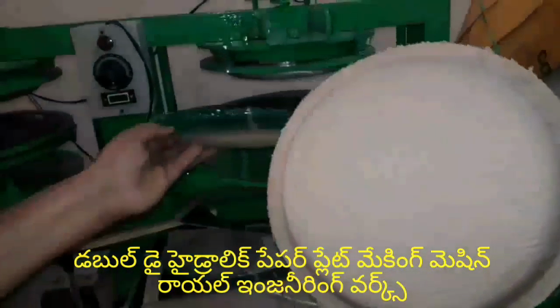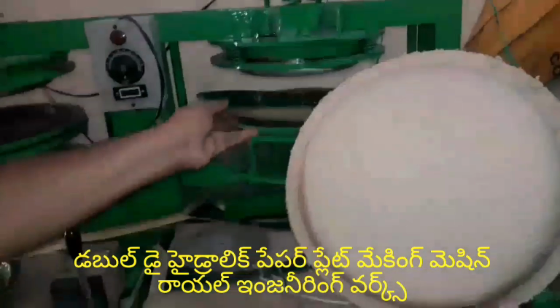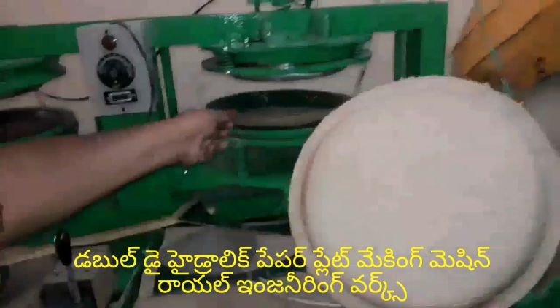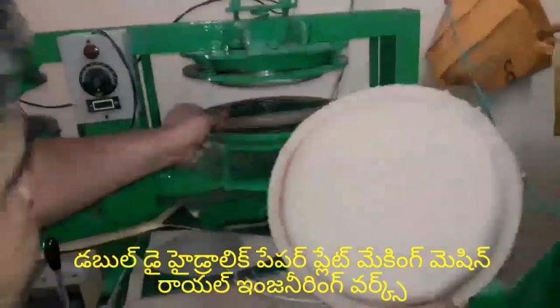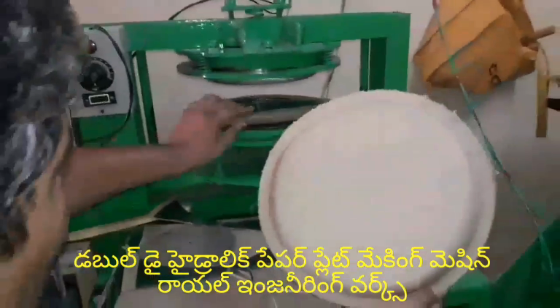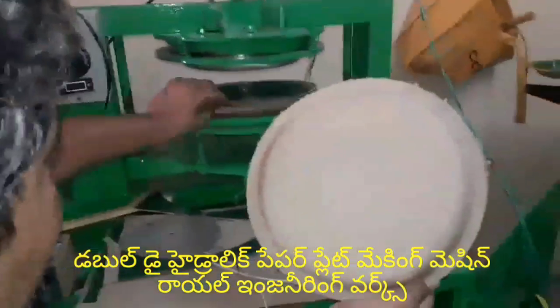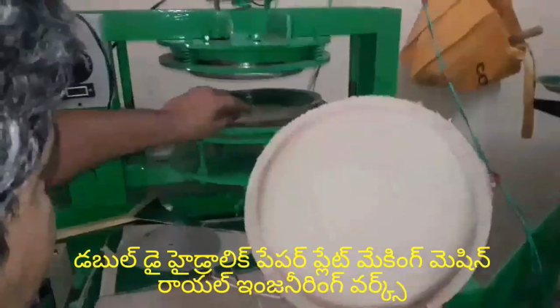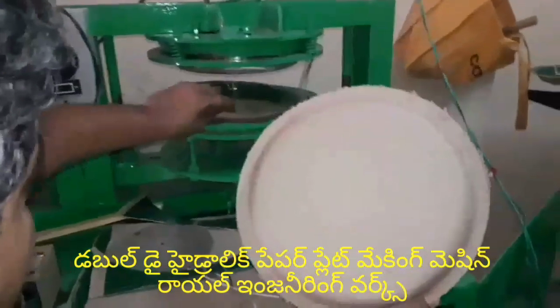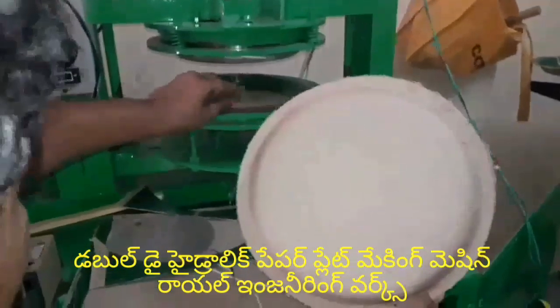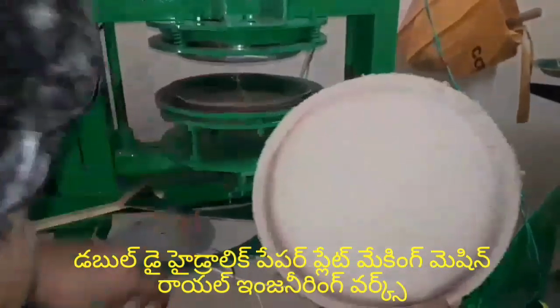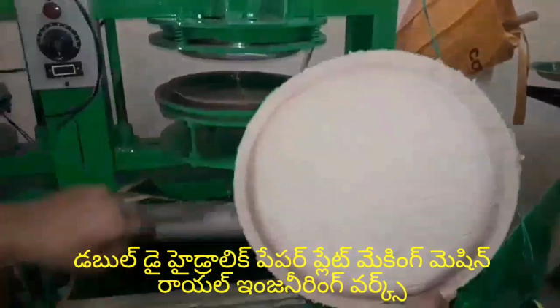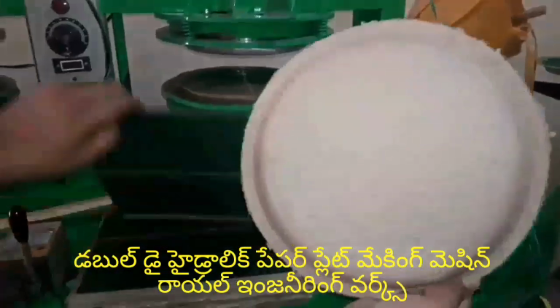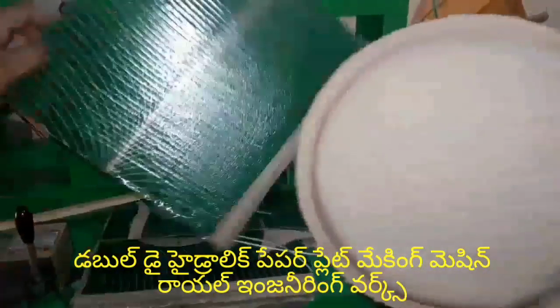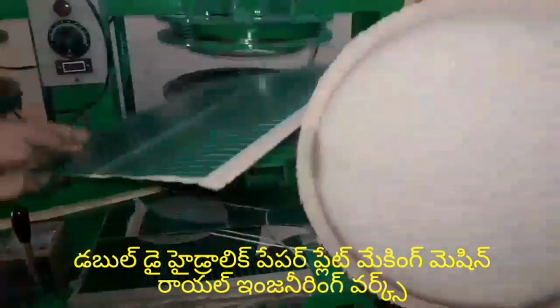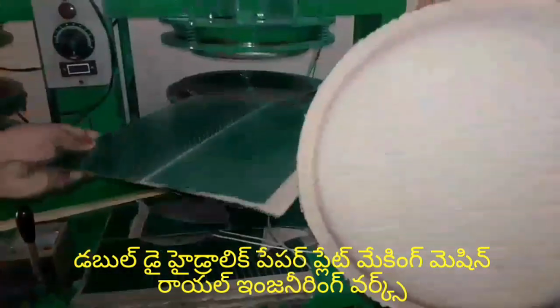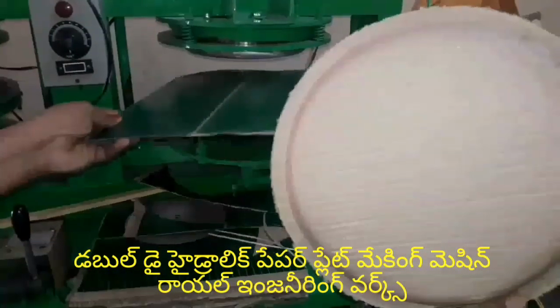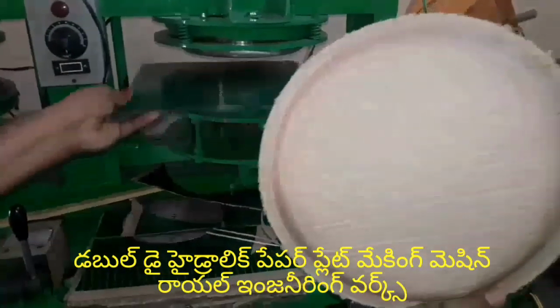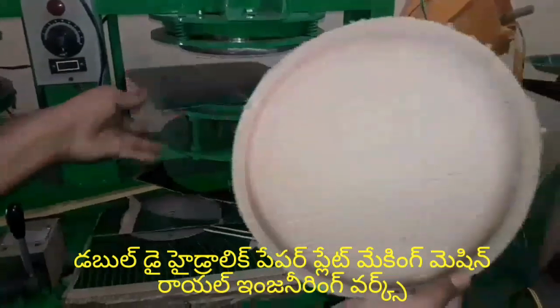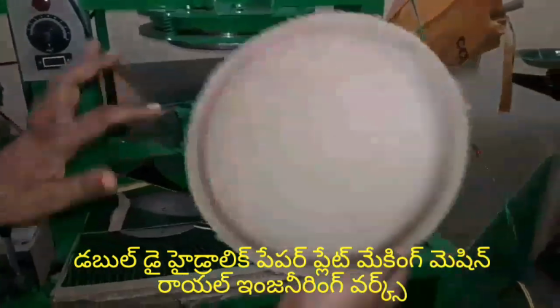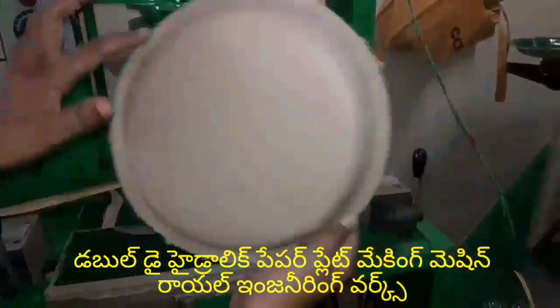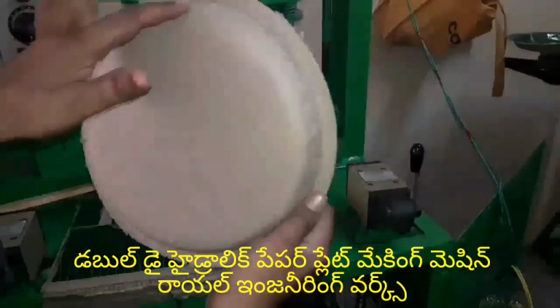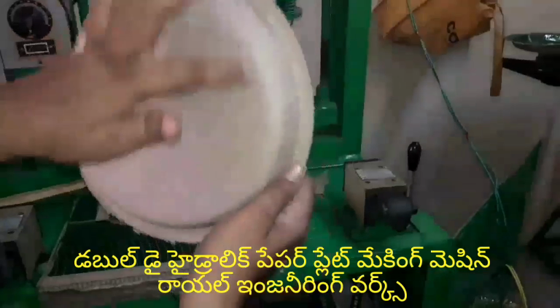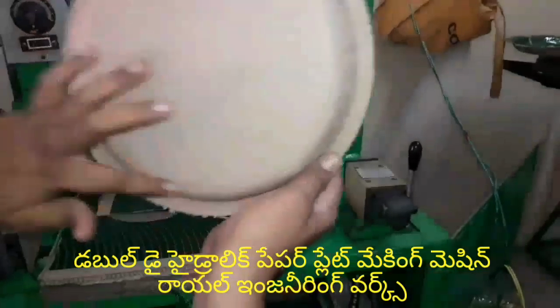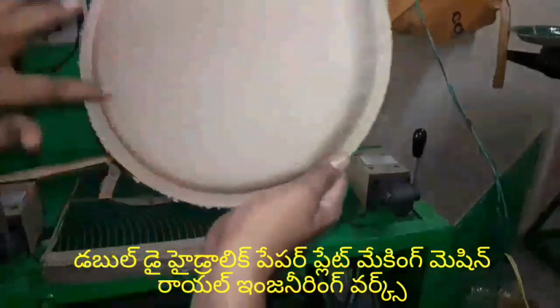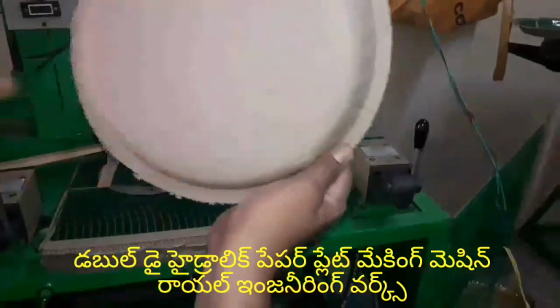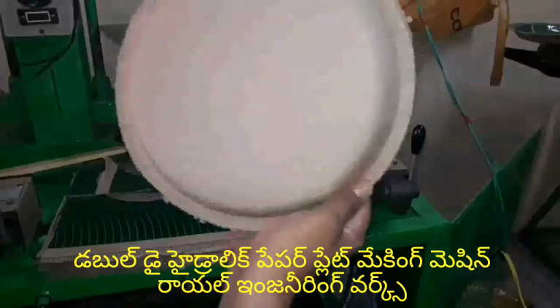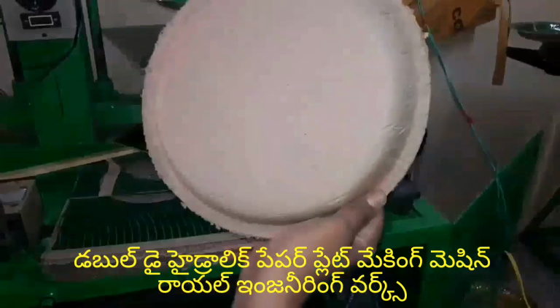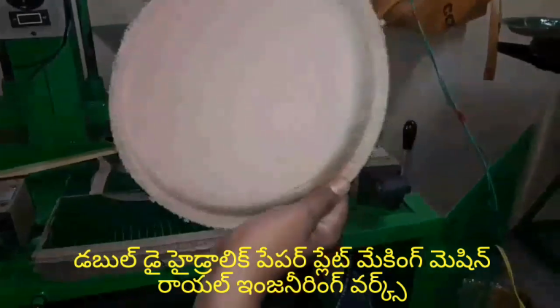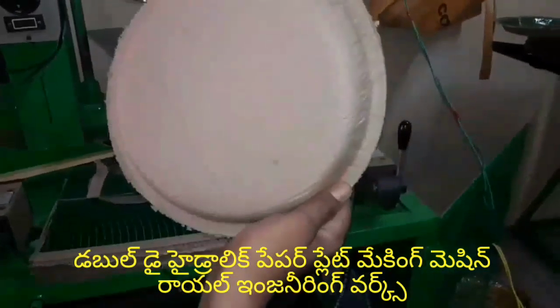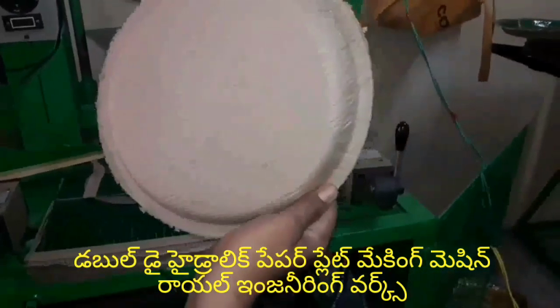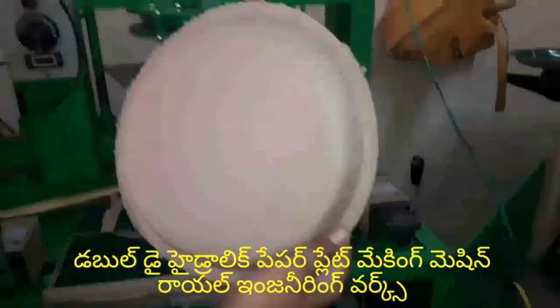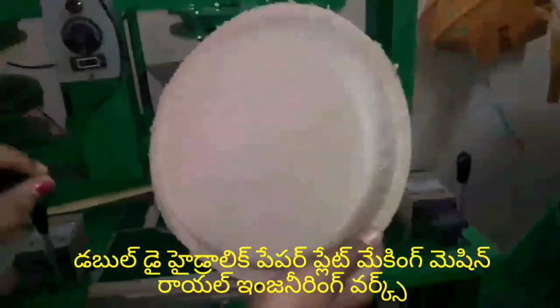you can support the plate, and you can use the sheet plate, and you can use it. It has a lot of small tips and small tricks.